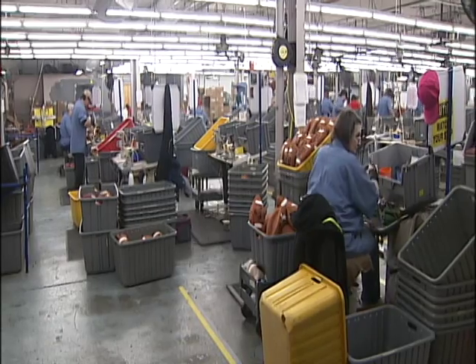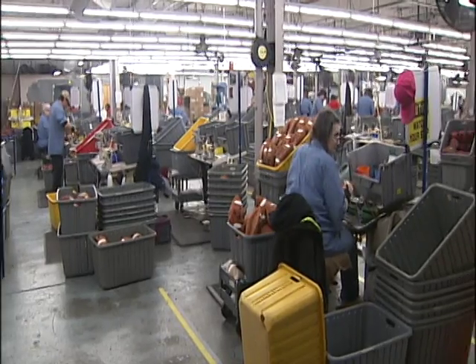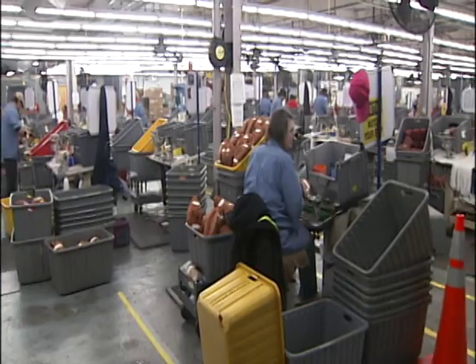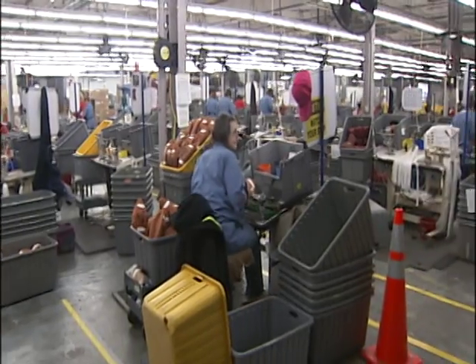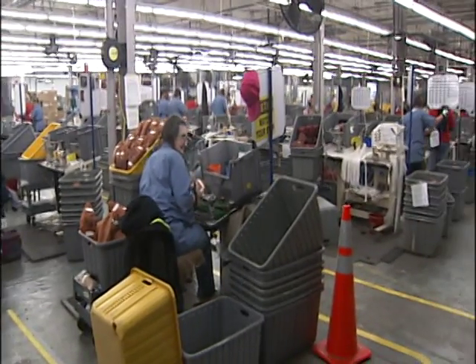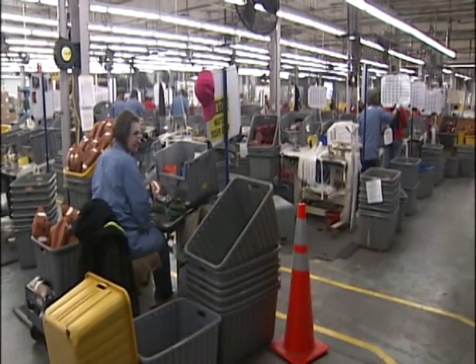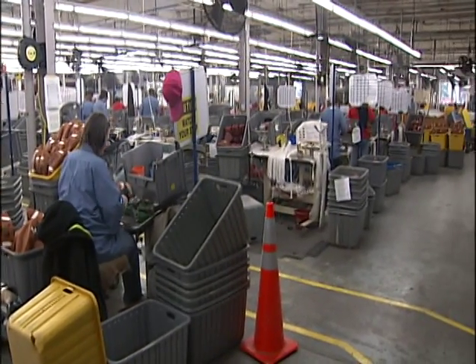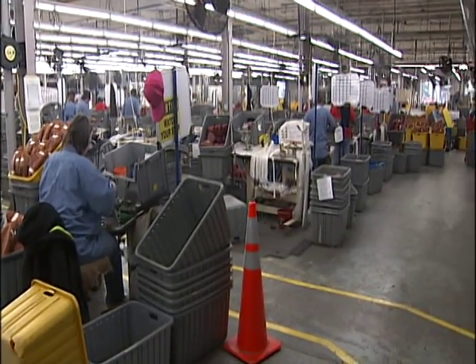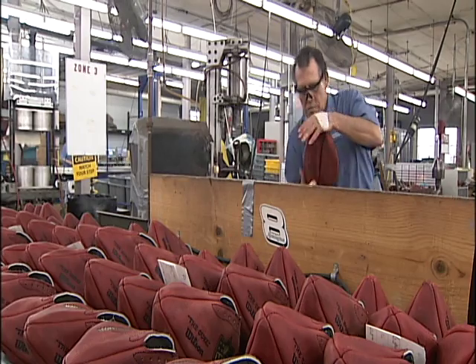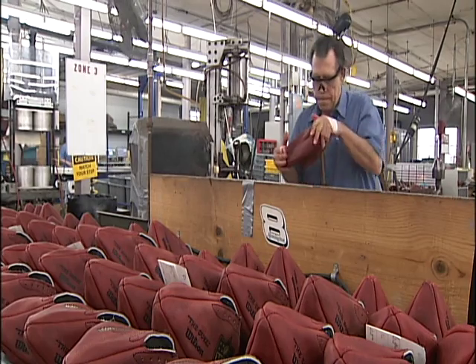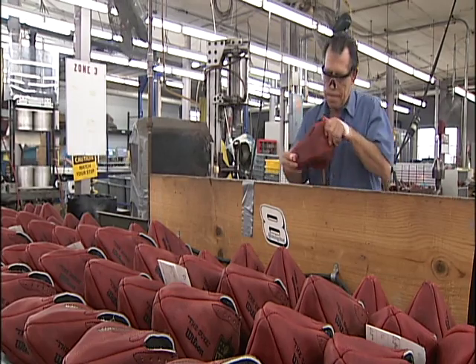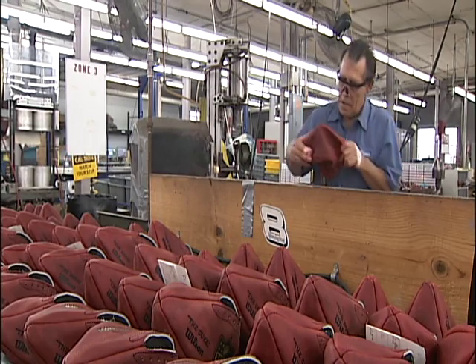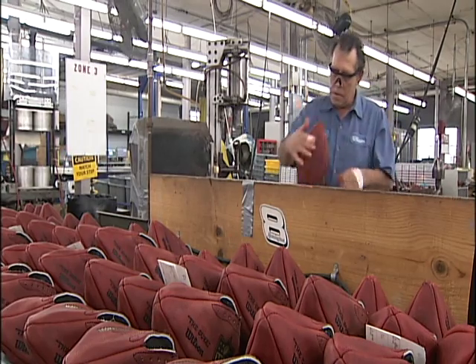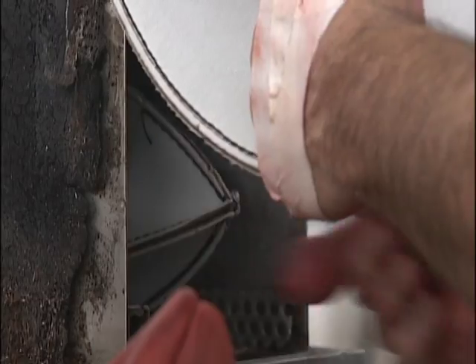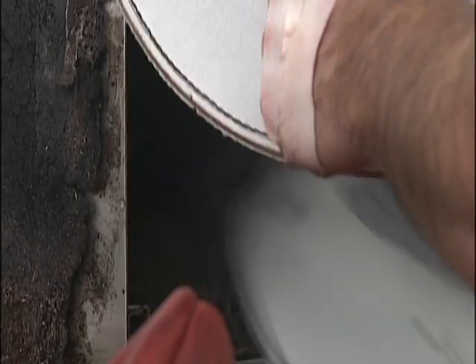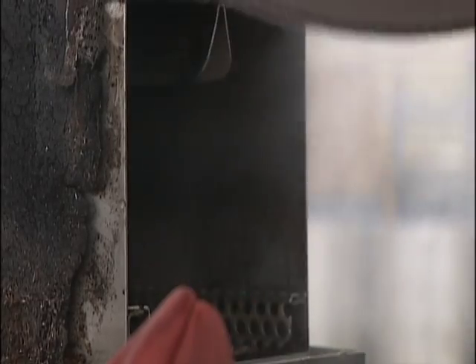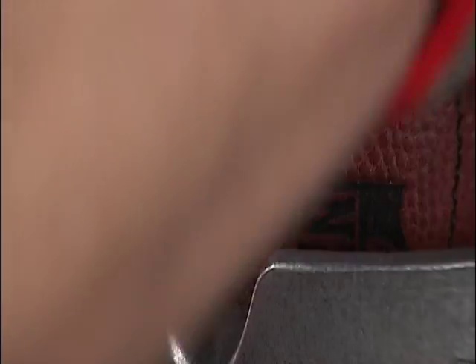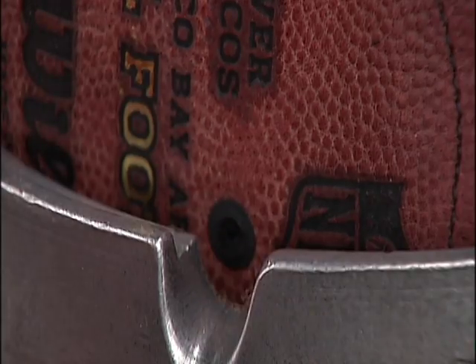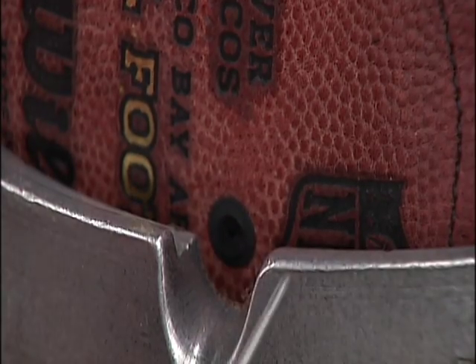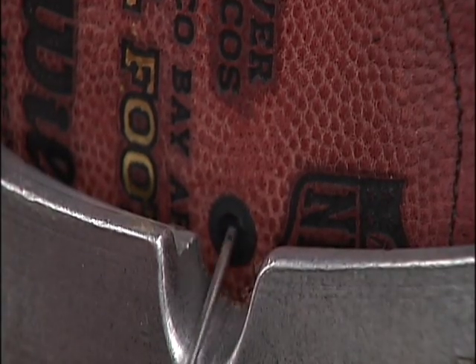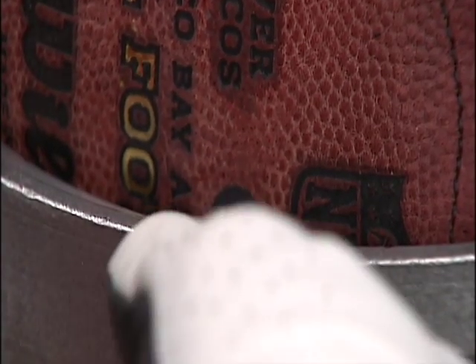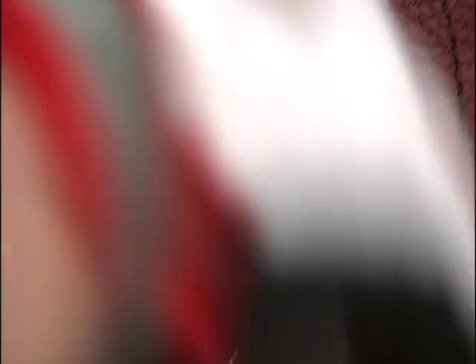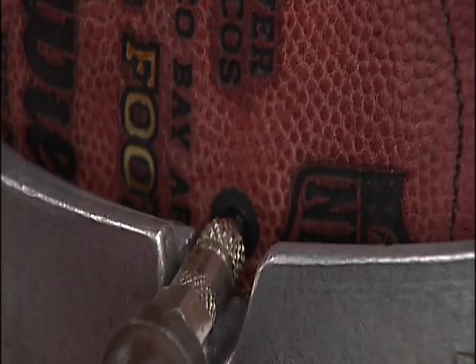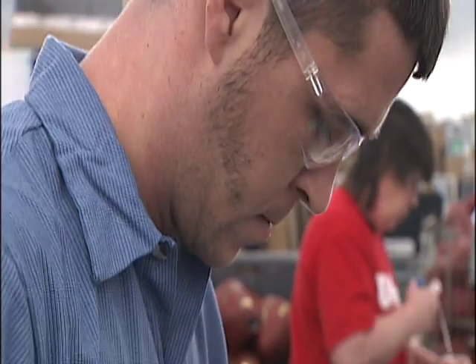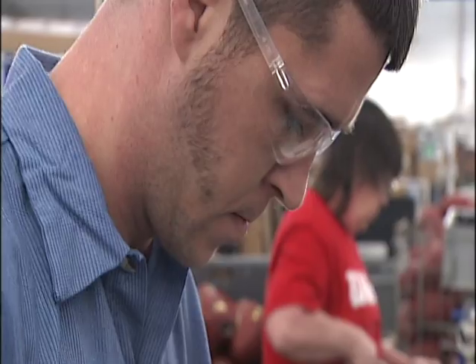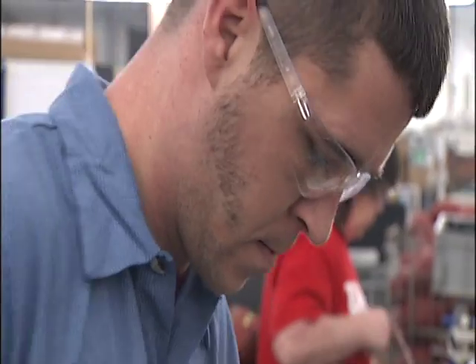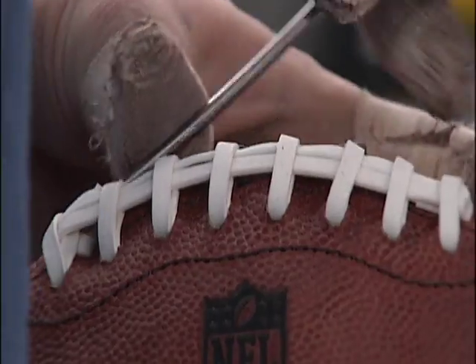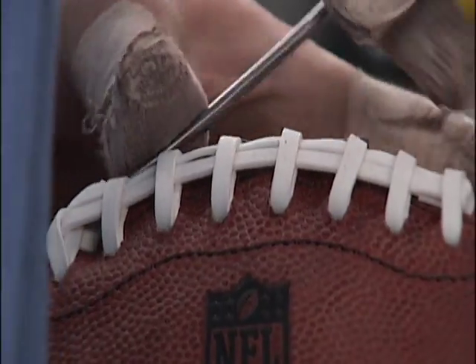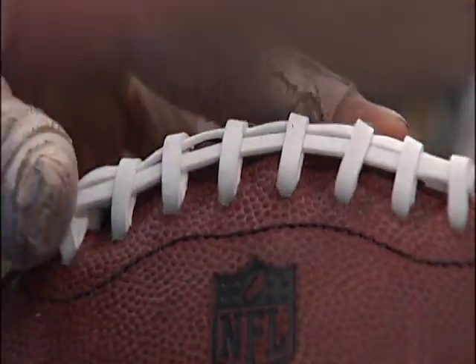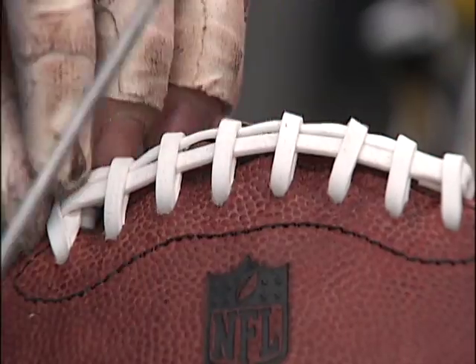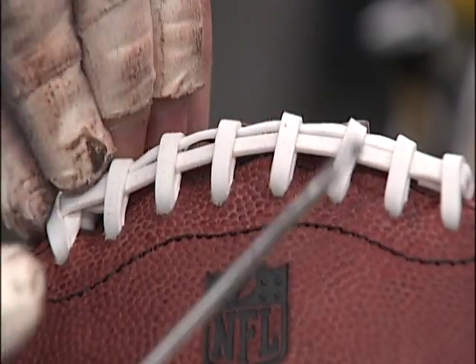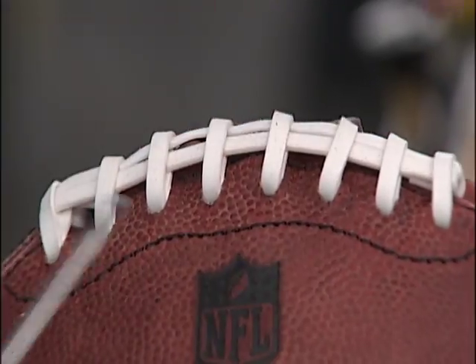Welcome to the Wilson Sporting Goods Football Factory in Ada, where every ball is steamed and stretched, blown up after it's sewn, and crafted by bare and bandaged hands until it's ready for the field.